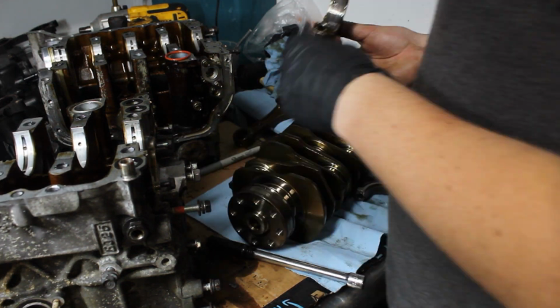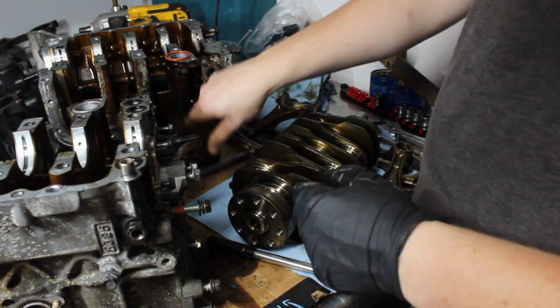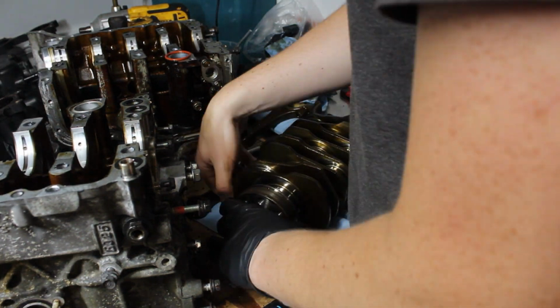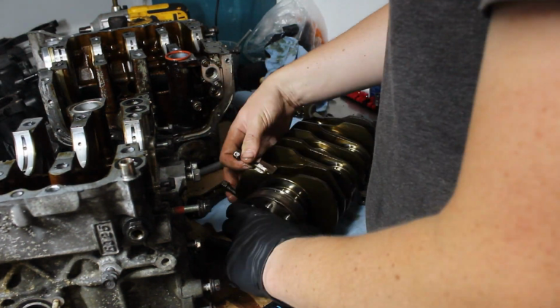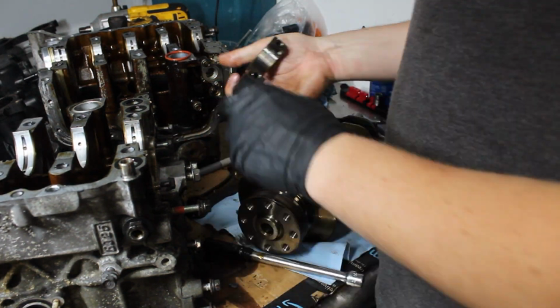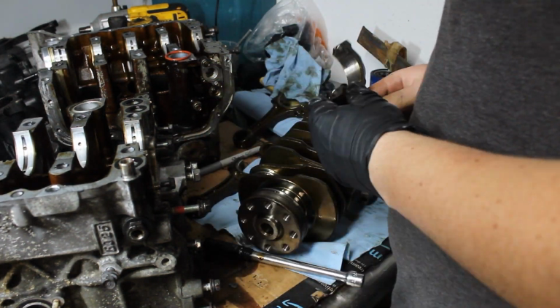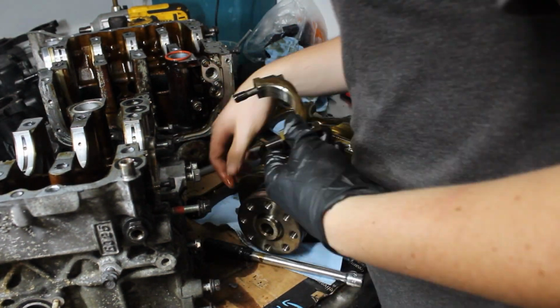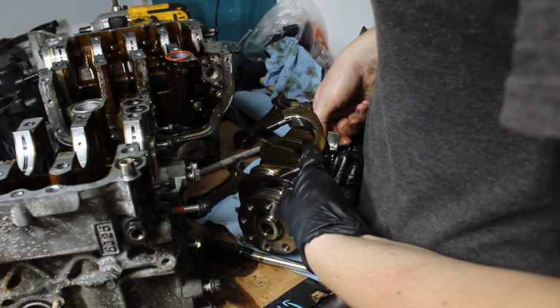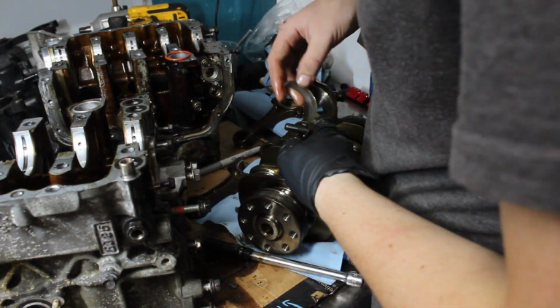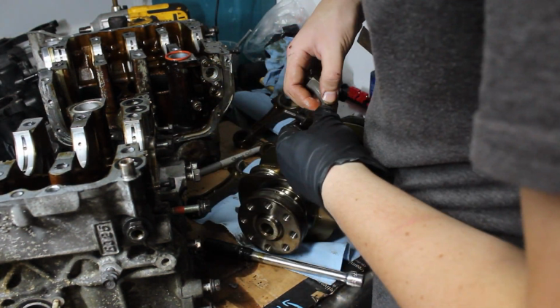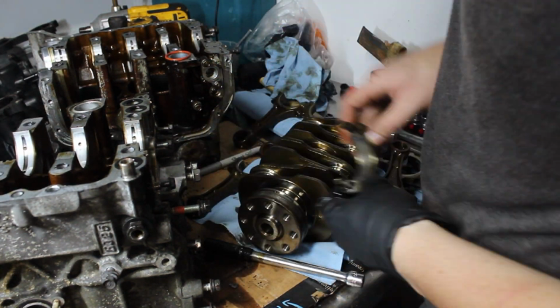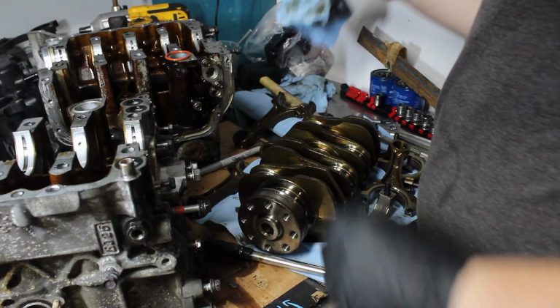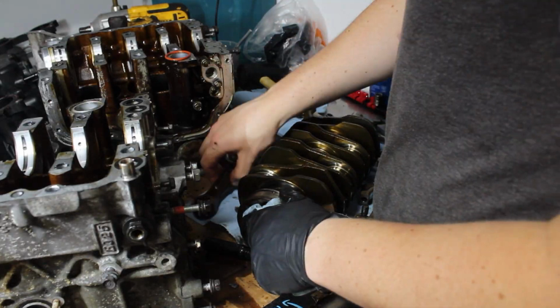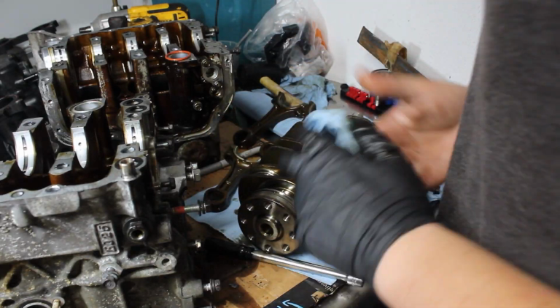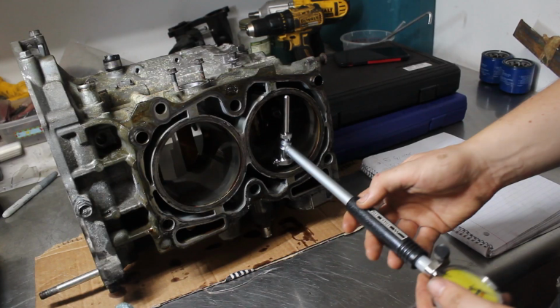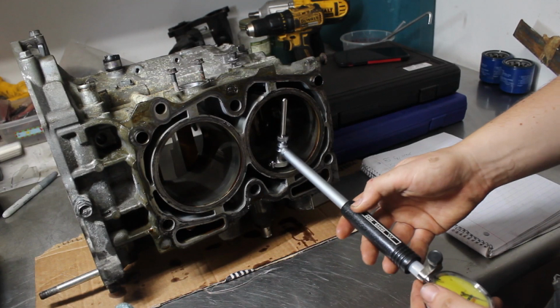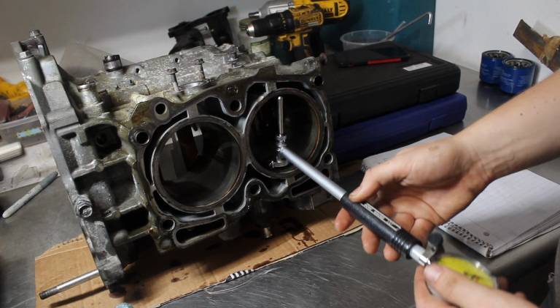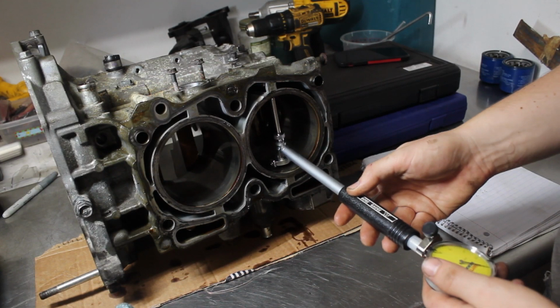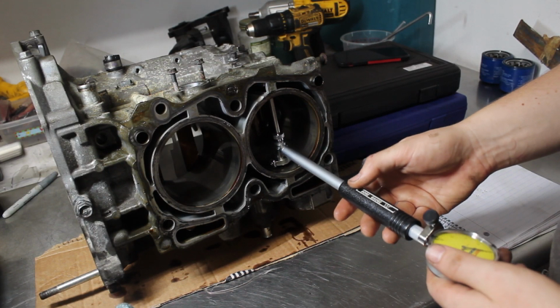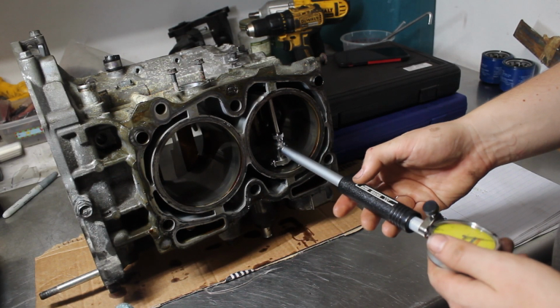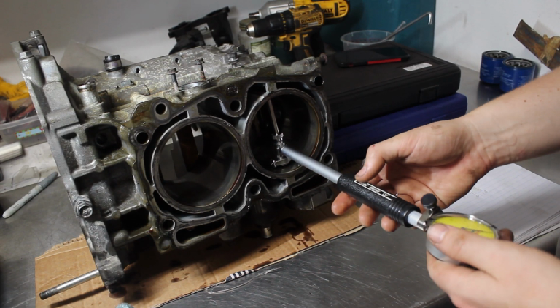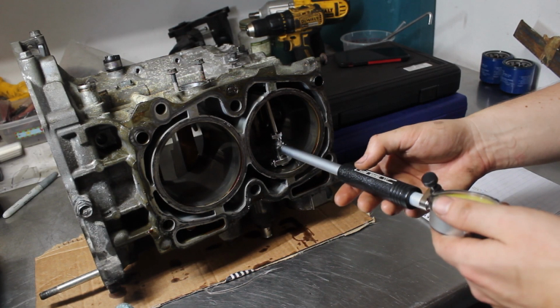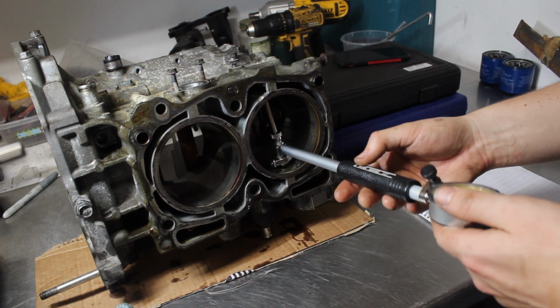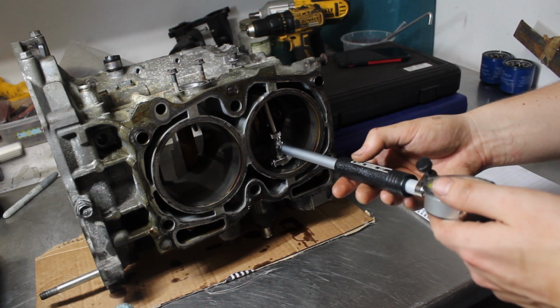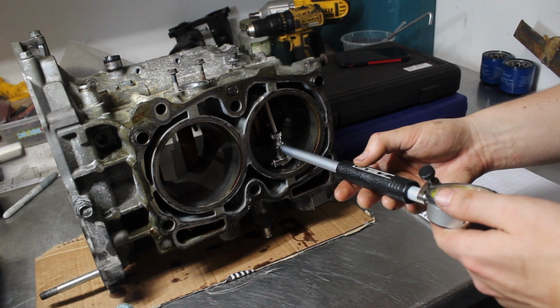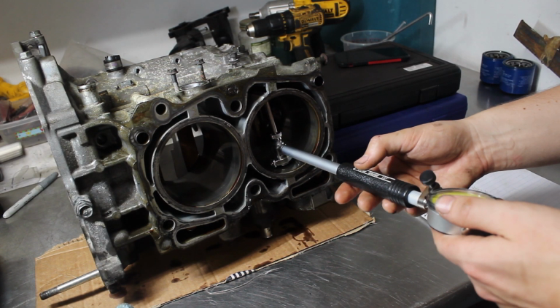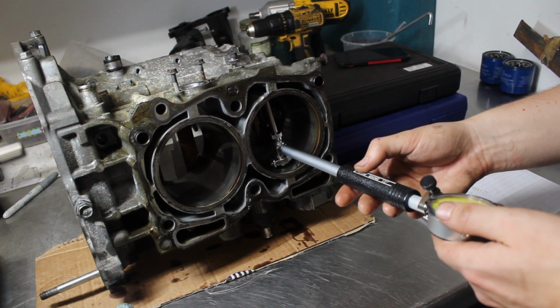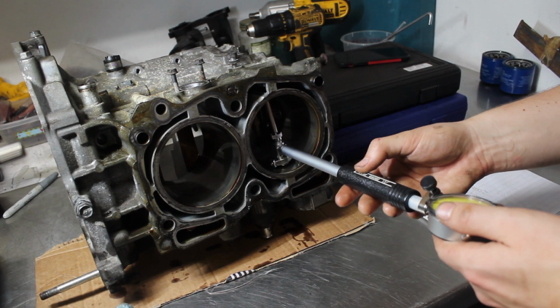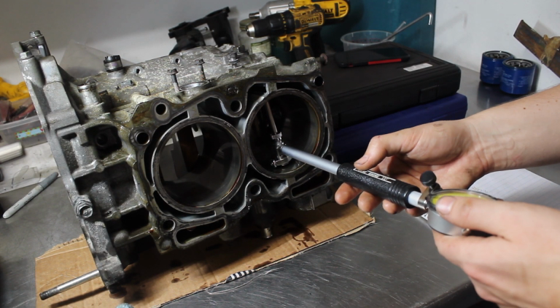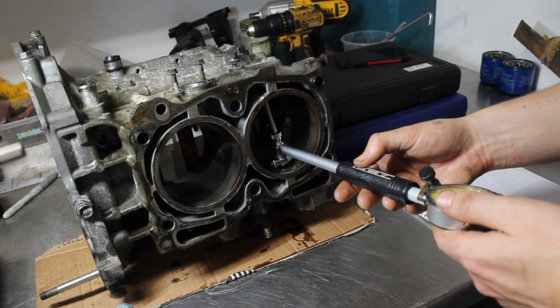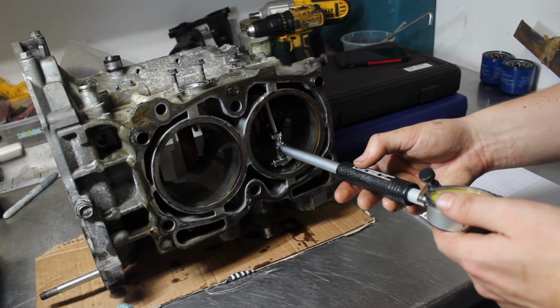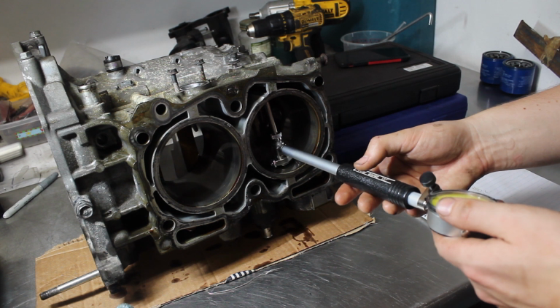The rod bearings were actually the same story — they were just about perfect. So at this point the teardown was complete, so I moved on to doing some inspection of the parts.